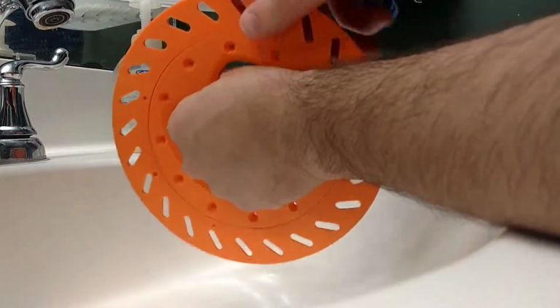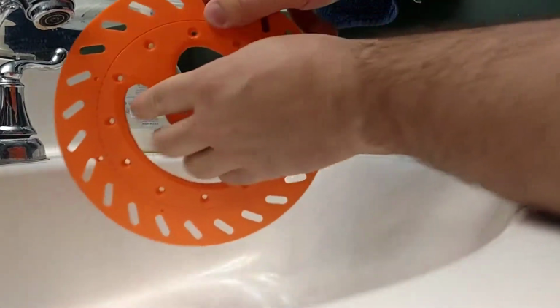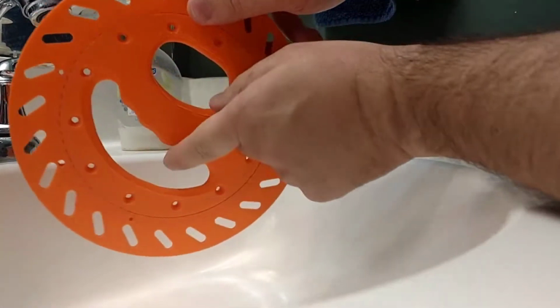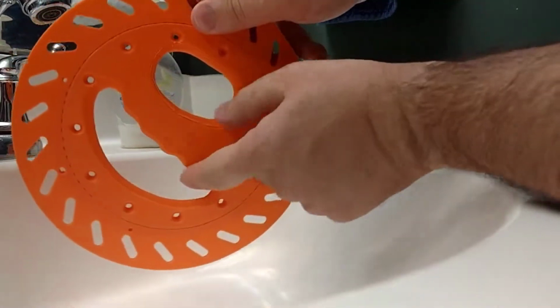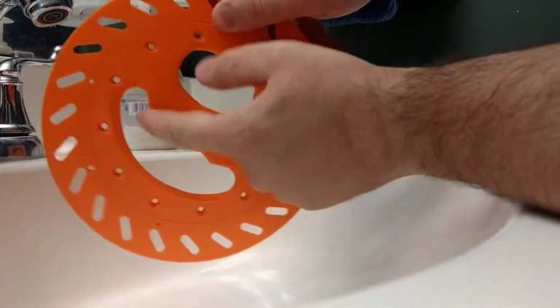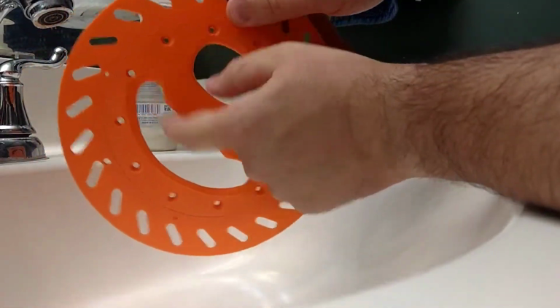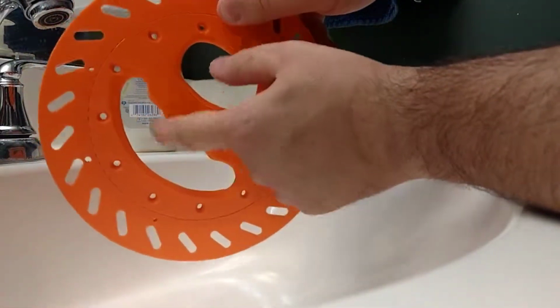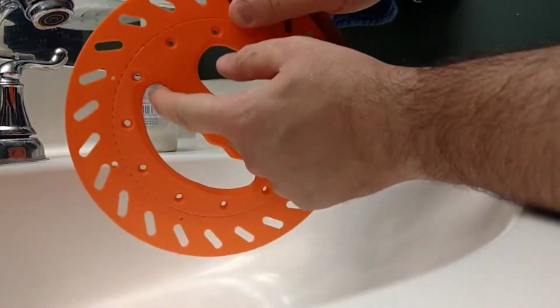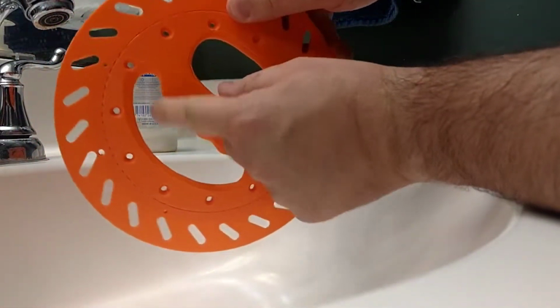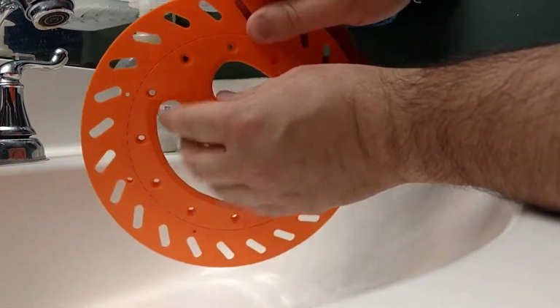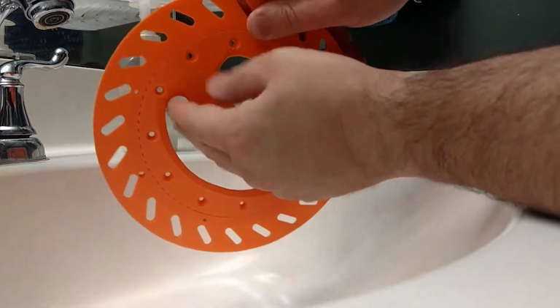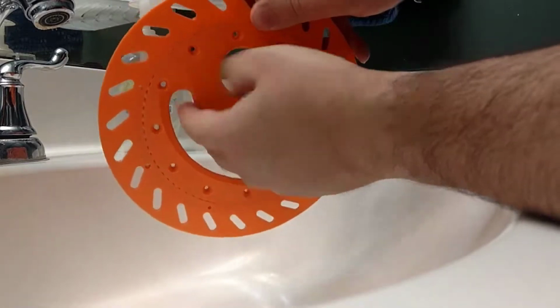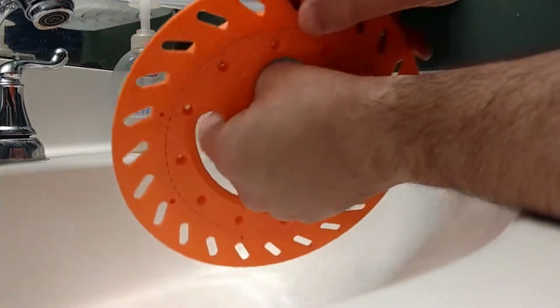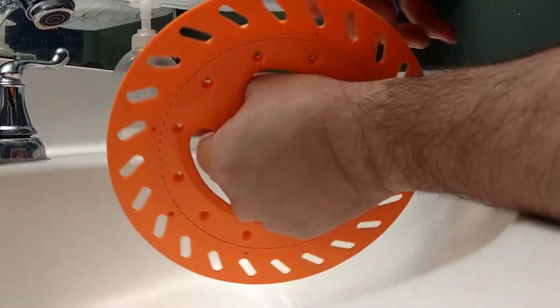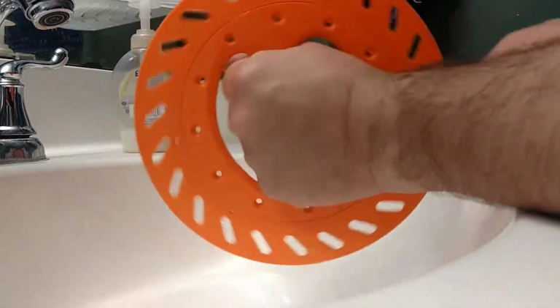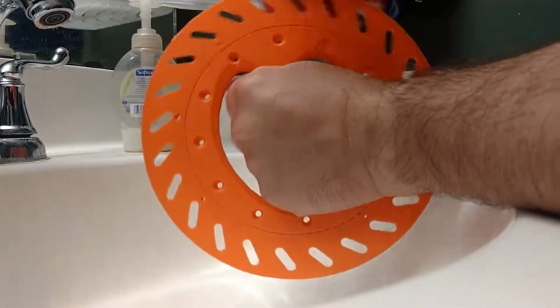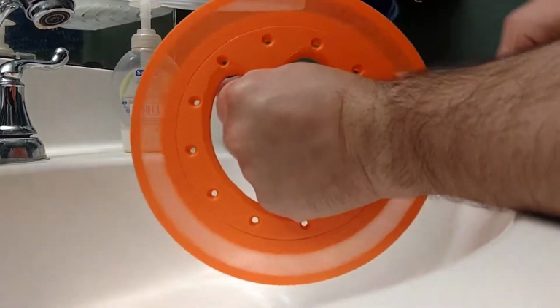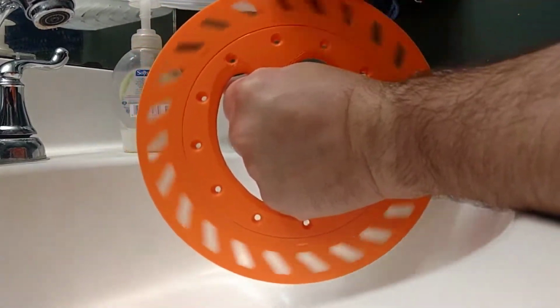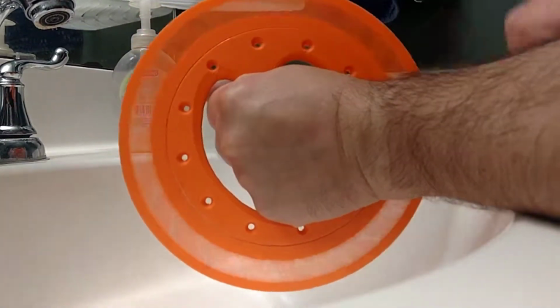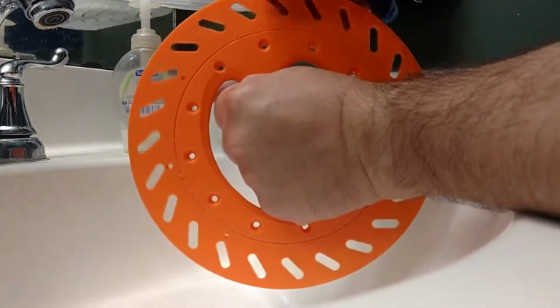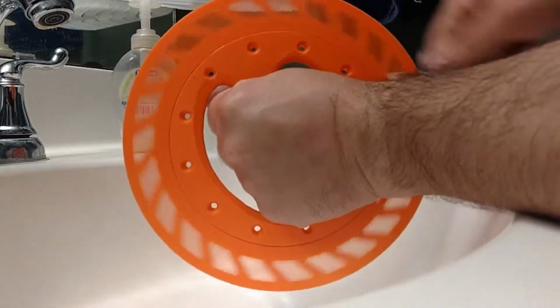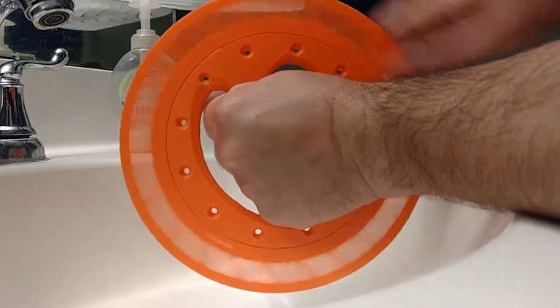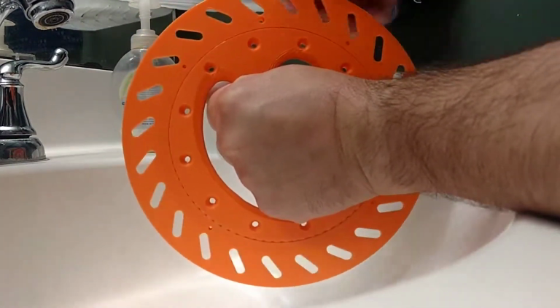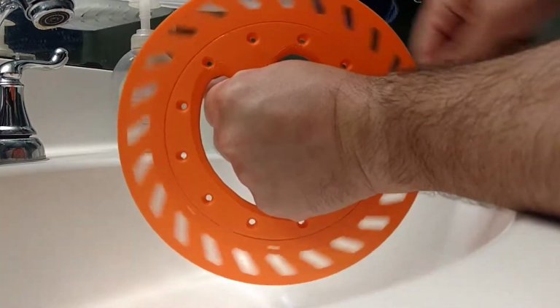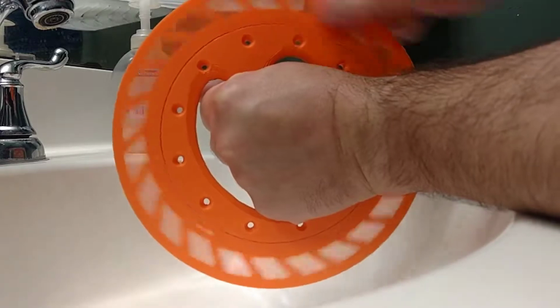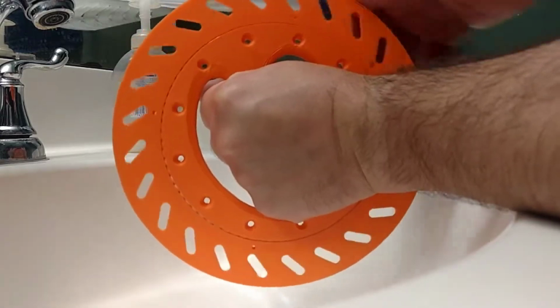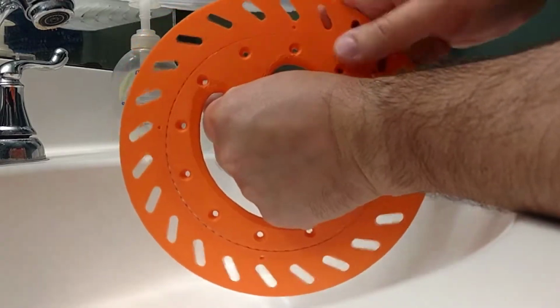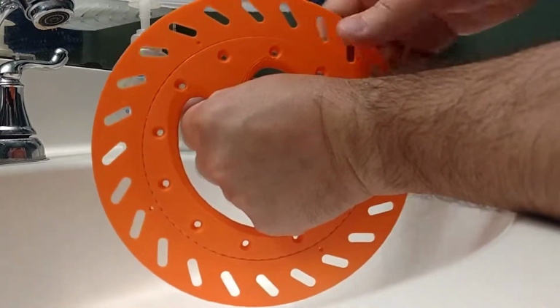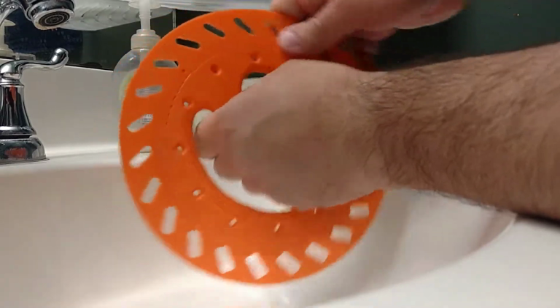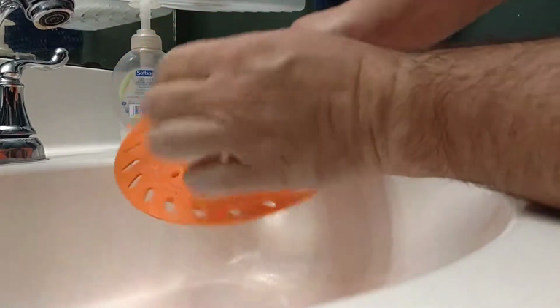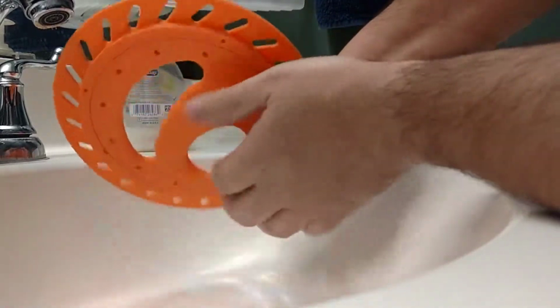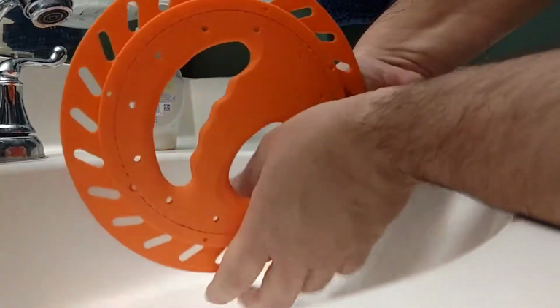I need to change these hole notches a little bit — these handle bits. But other than that, it seems to be pretty good. I think it was 74 or 75 bearings.